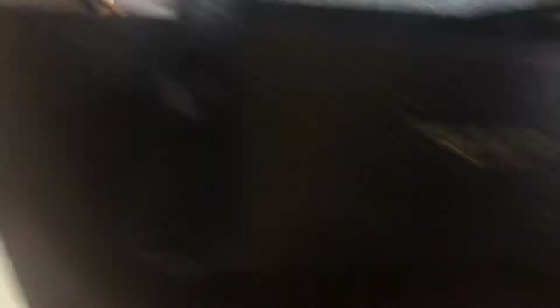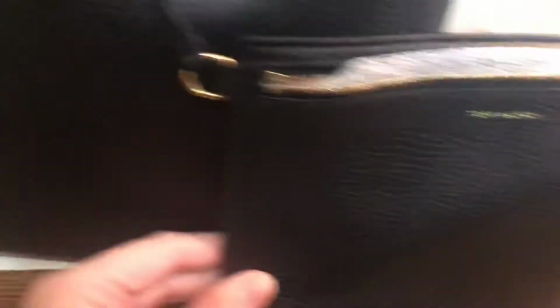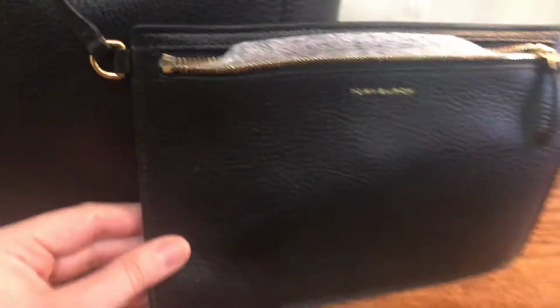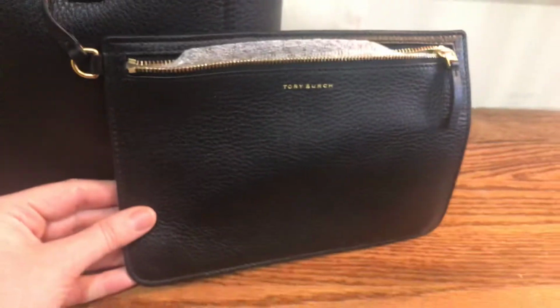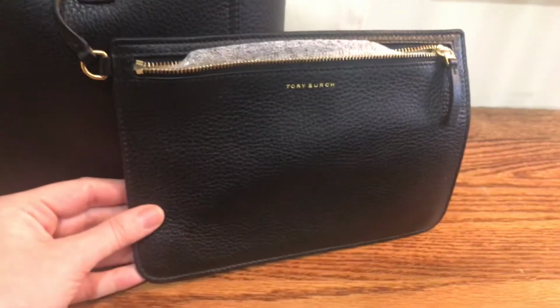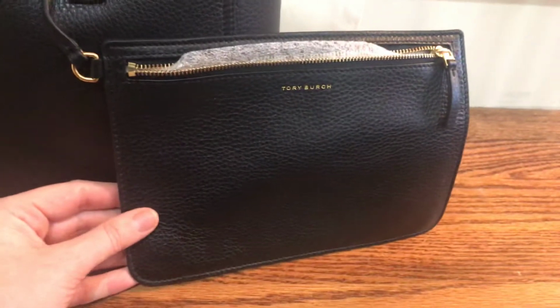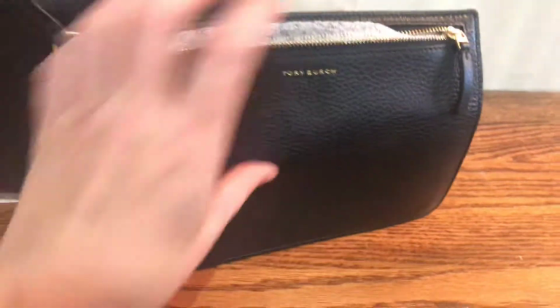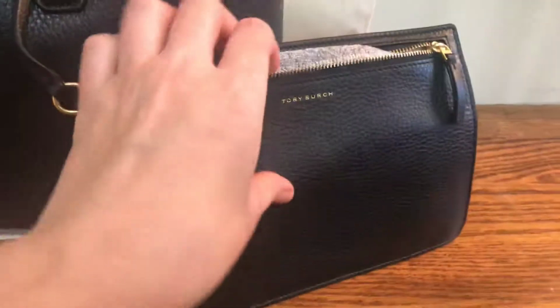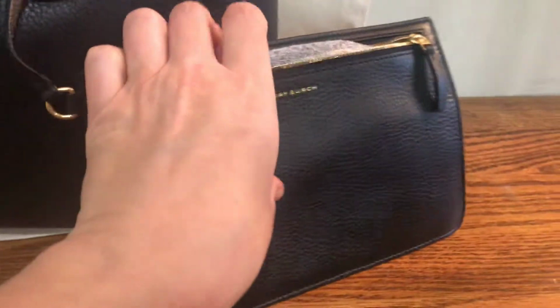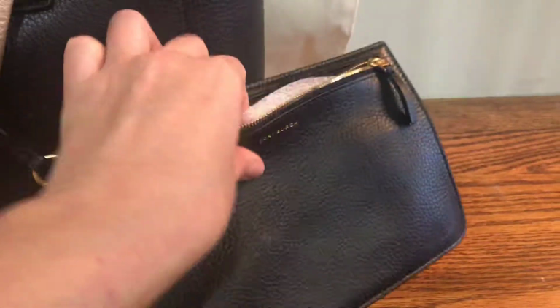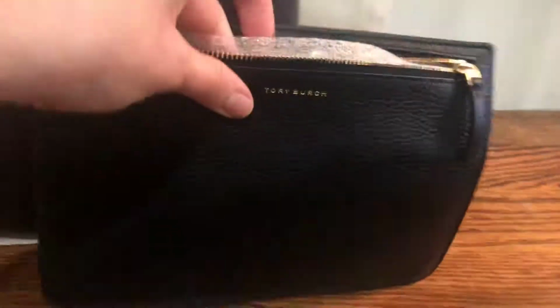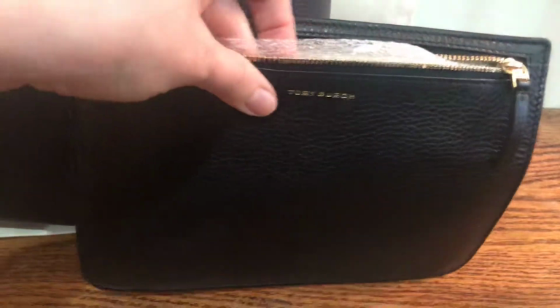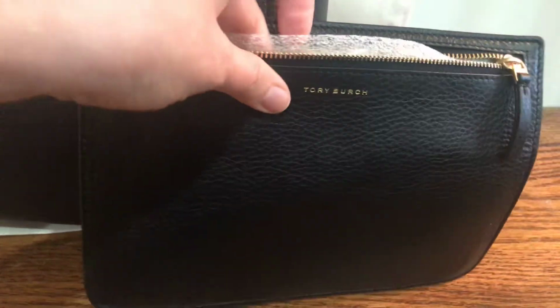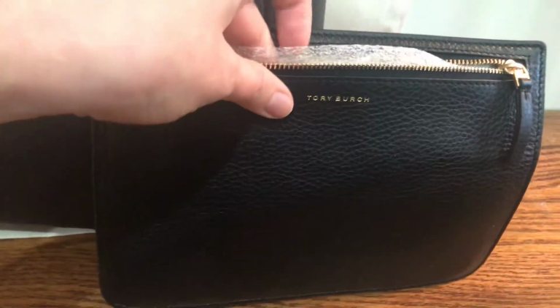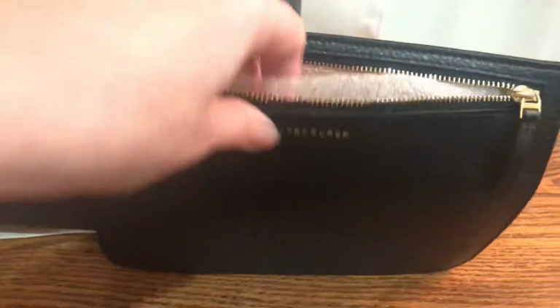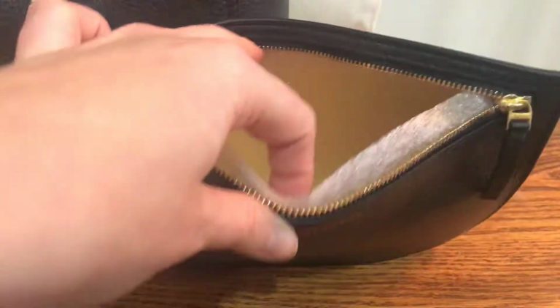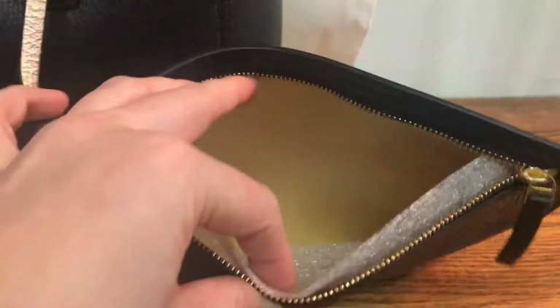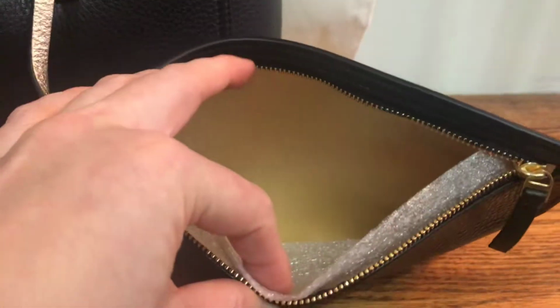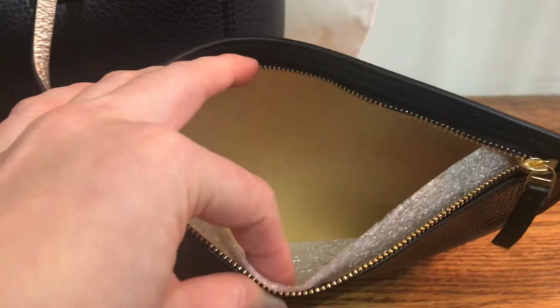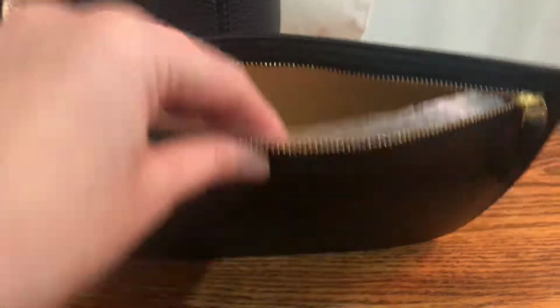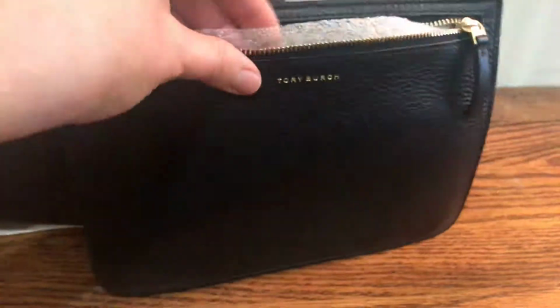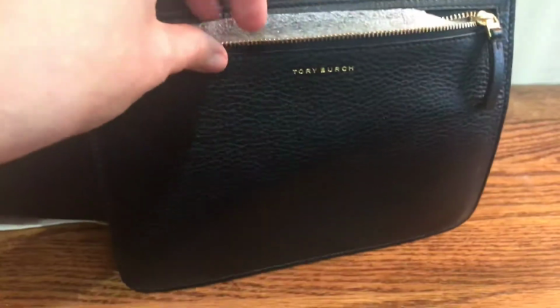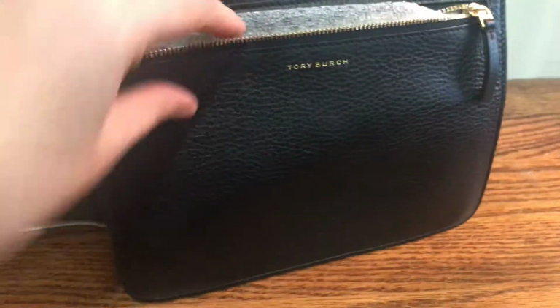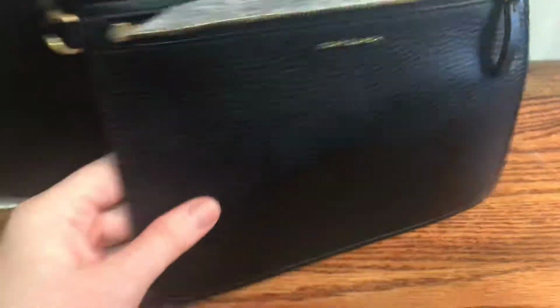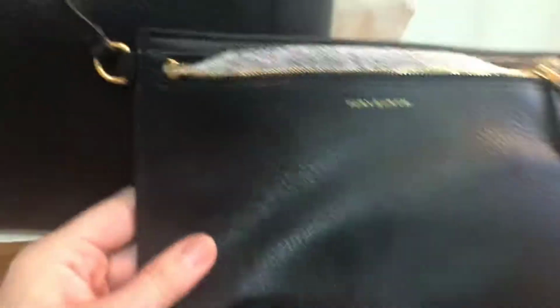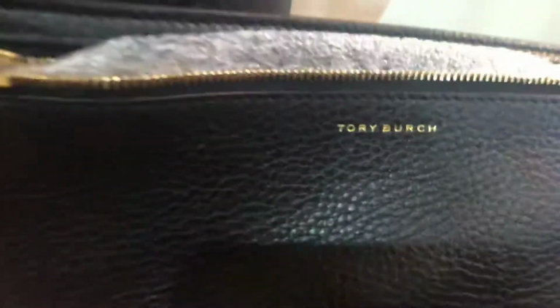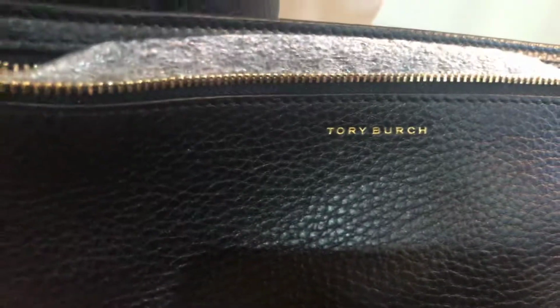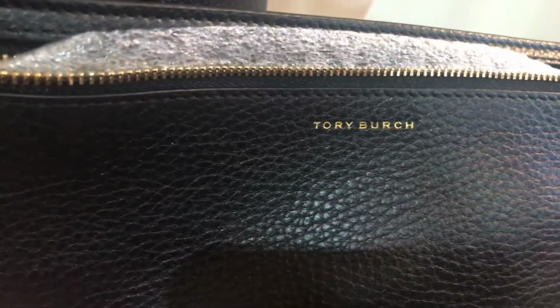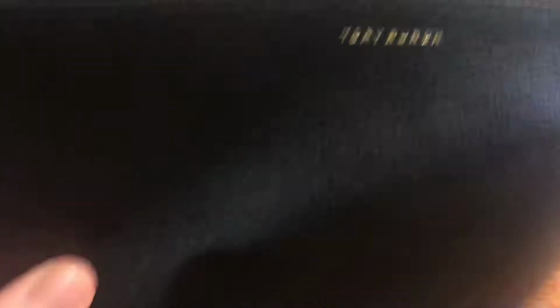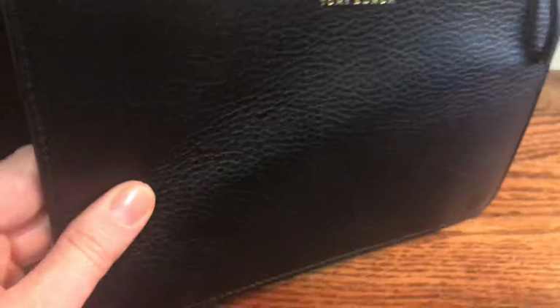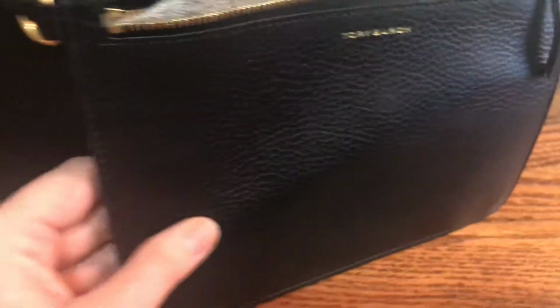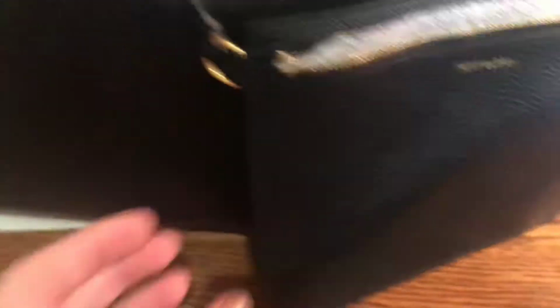It comes with an inside pouch that you could use alone or to store your valuables more securely, with the Tory Burch logo on the front as well.